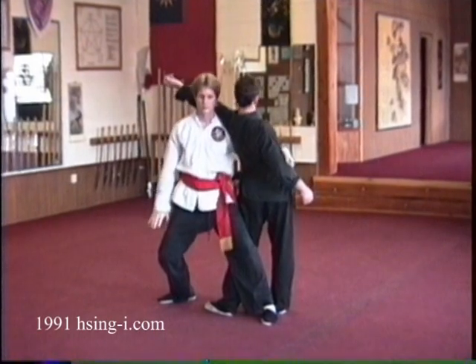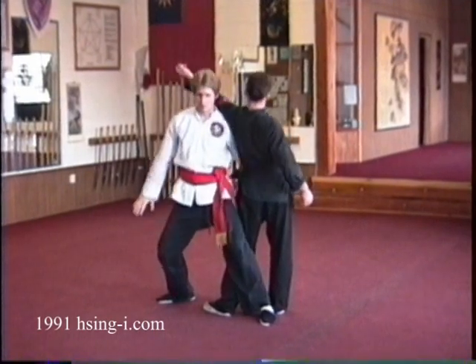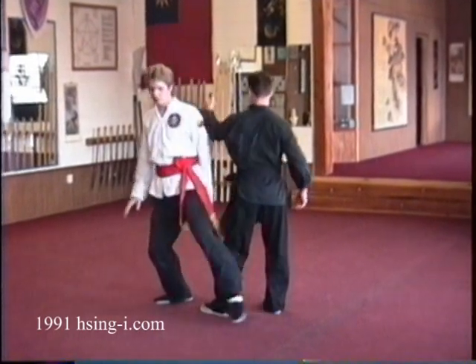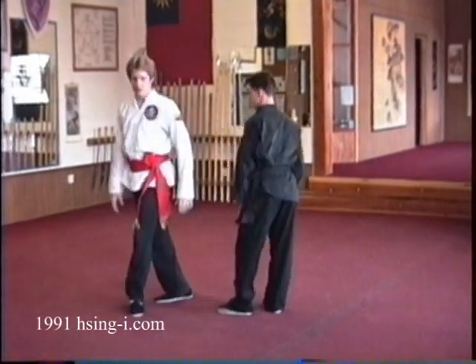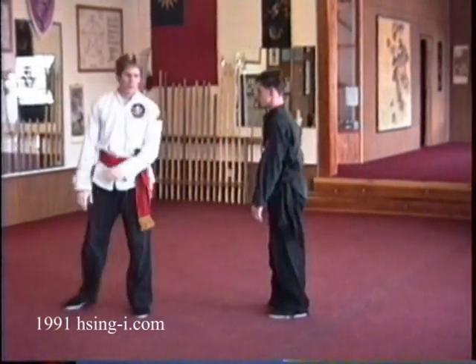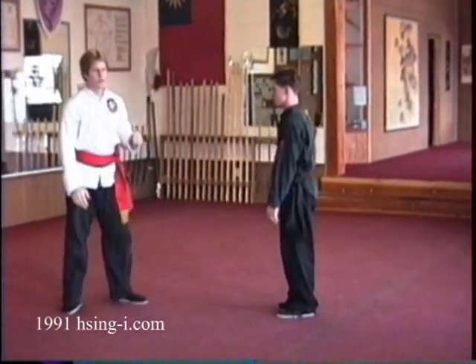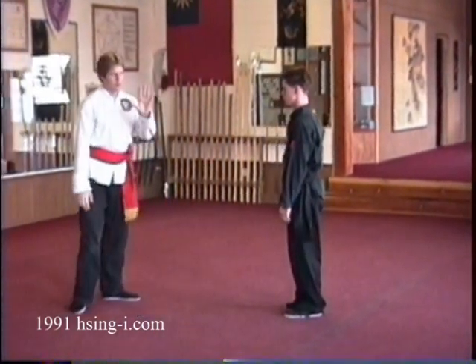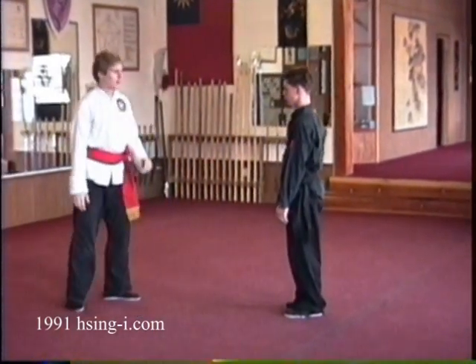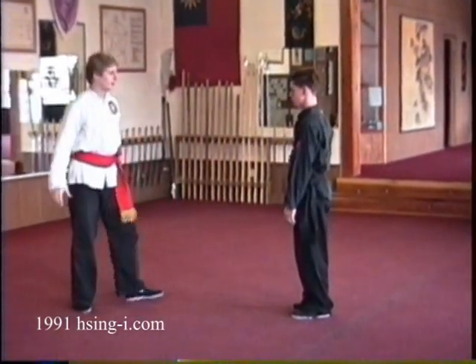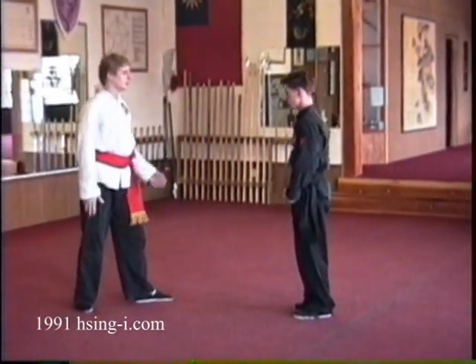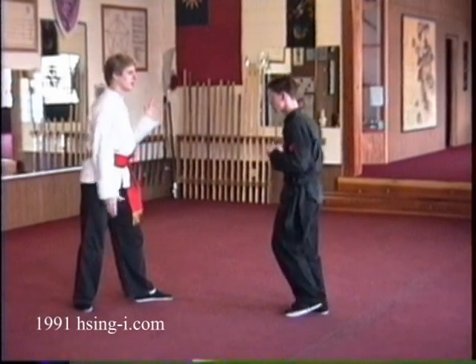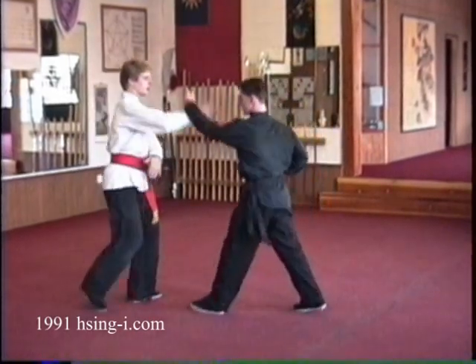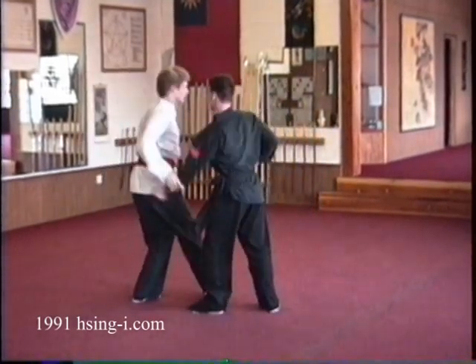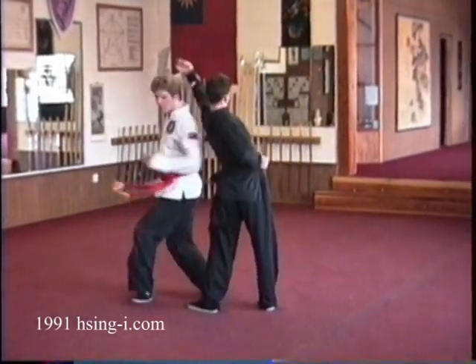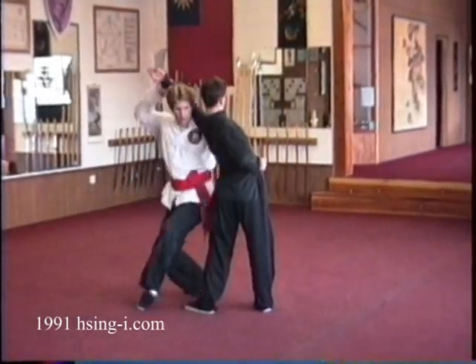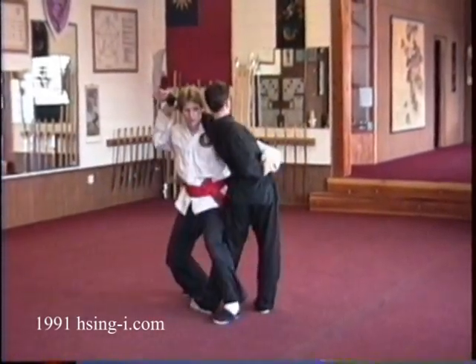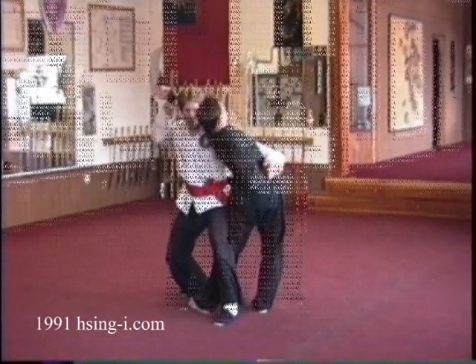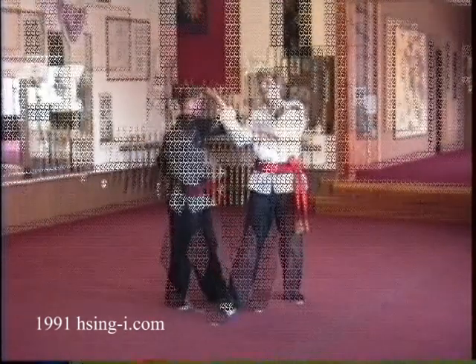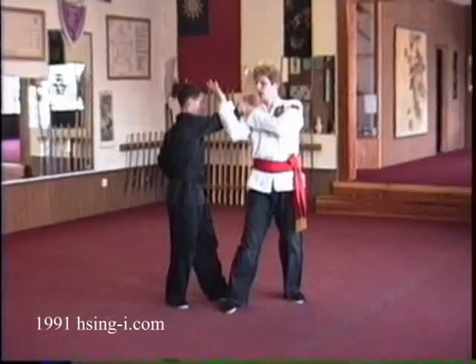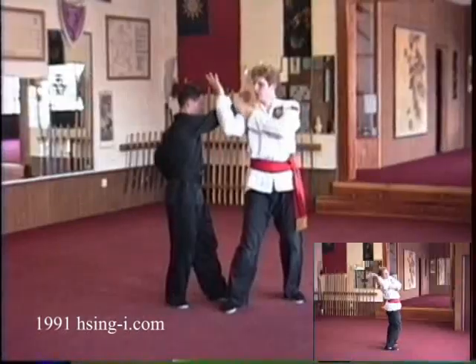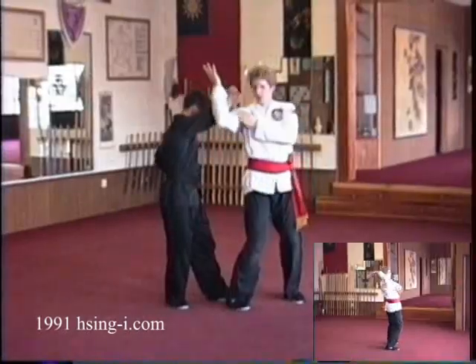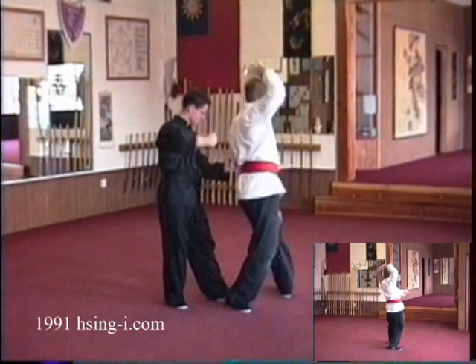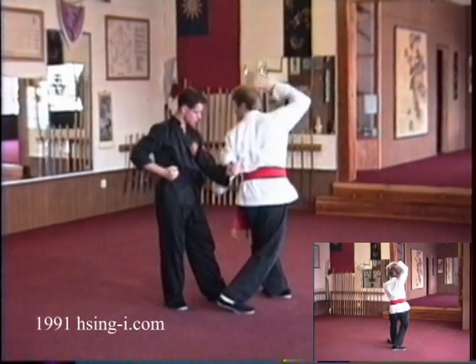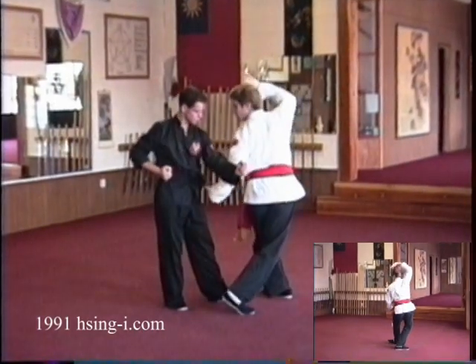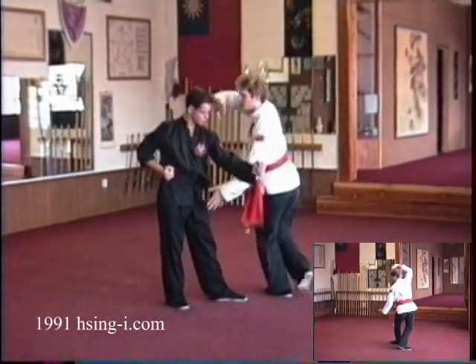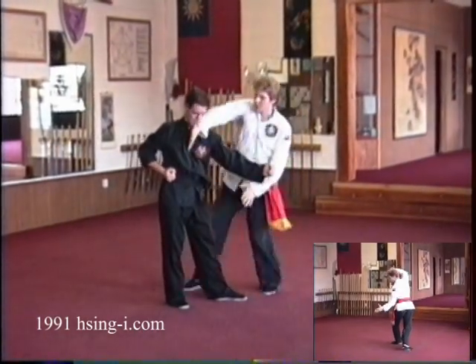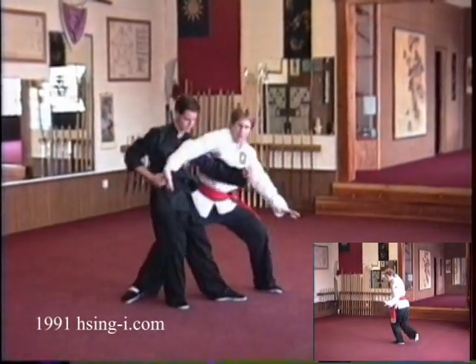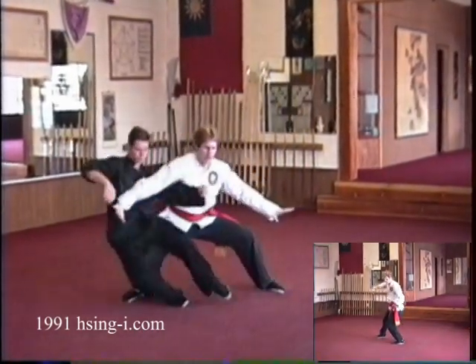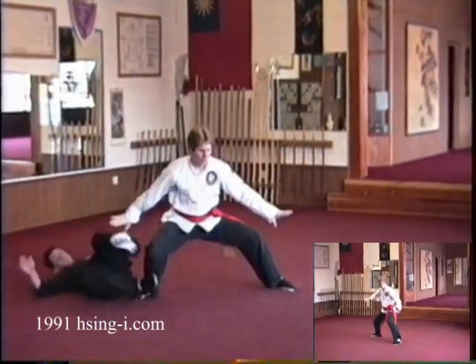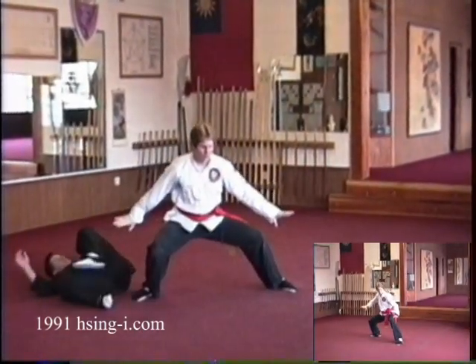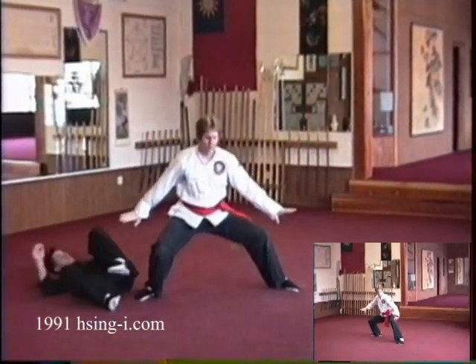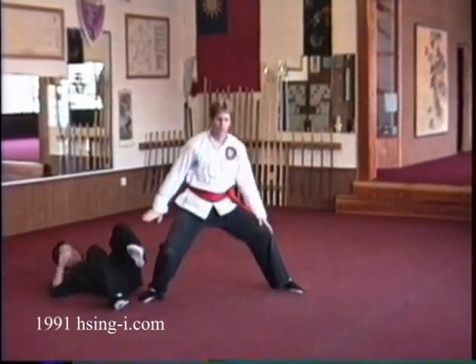This is very slowly, sequentially. You're going to attack the eyes — he walks, punches, turn, strike down with the palm, and just going over your leg to throw.